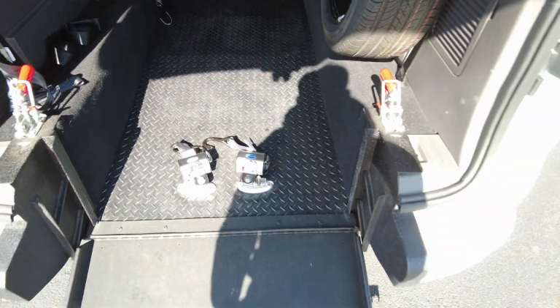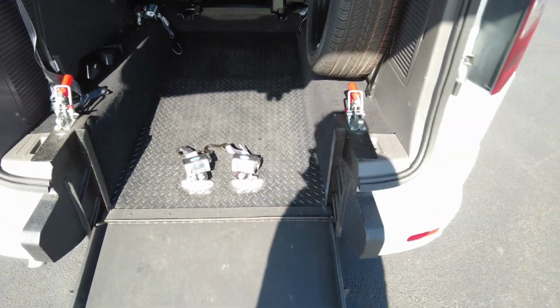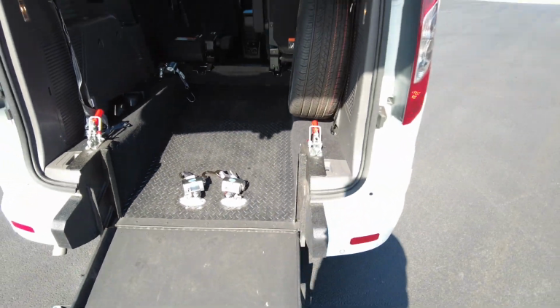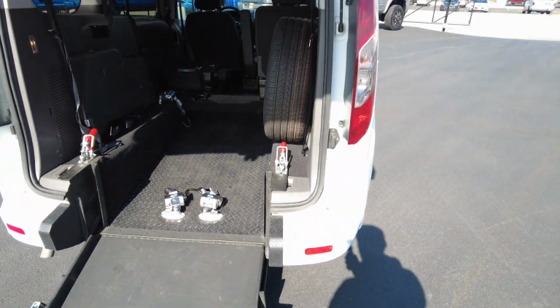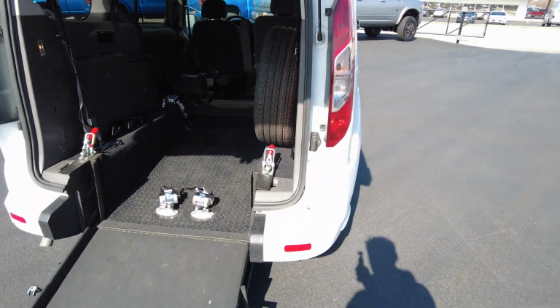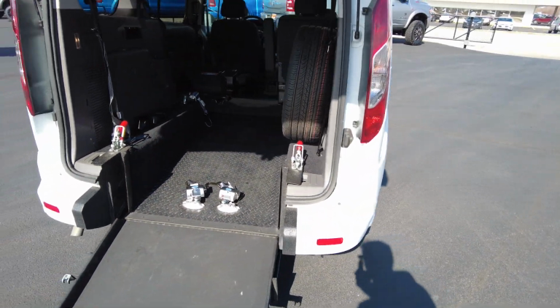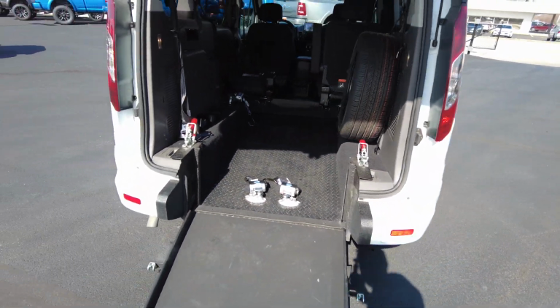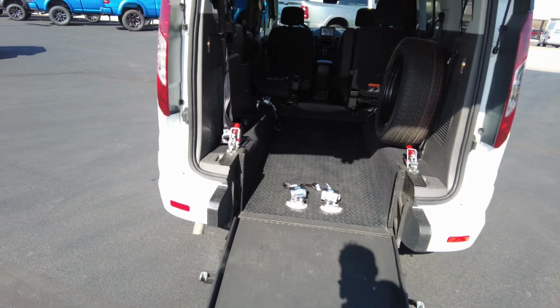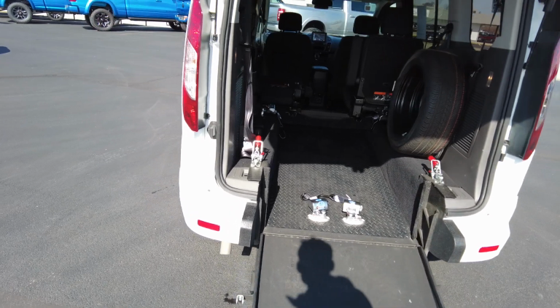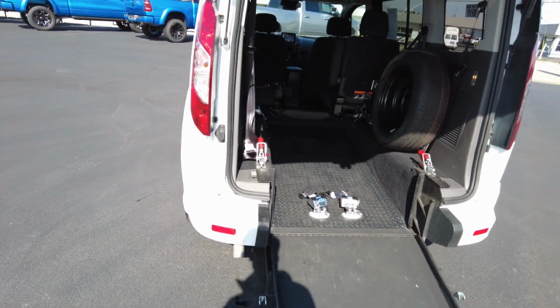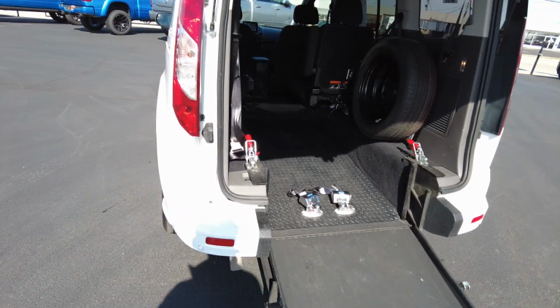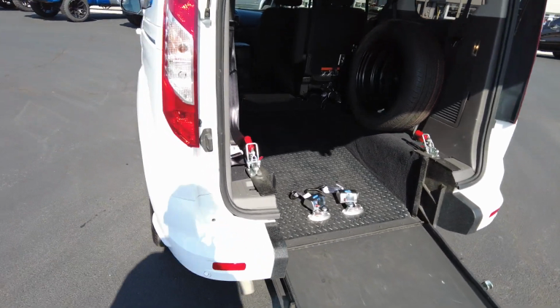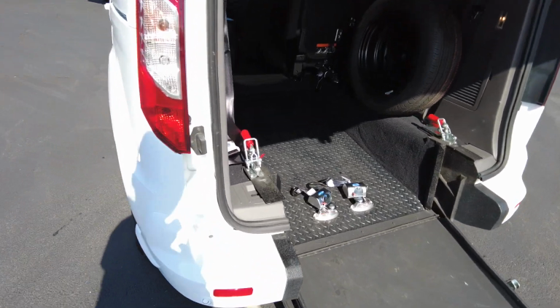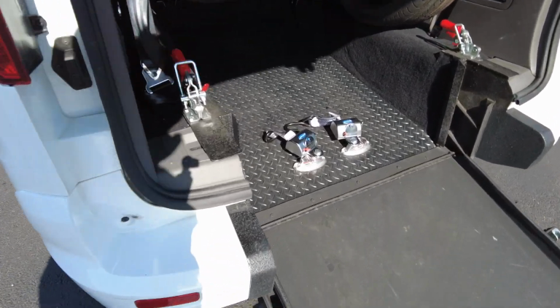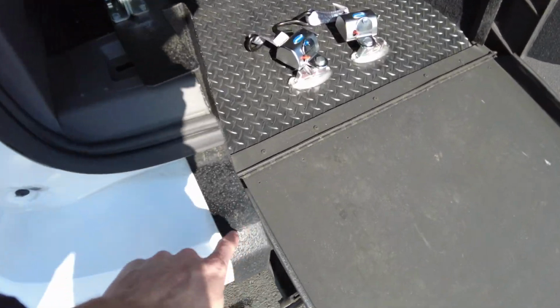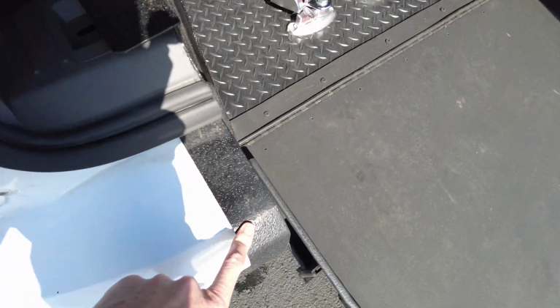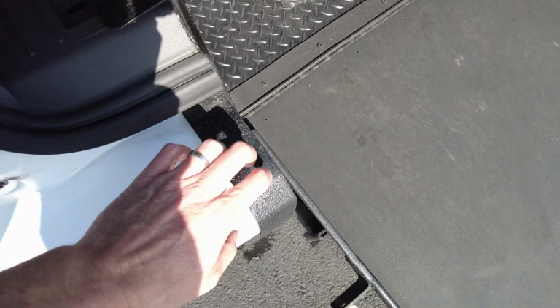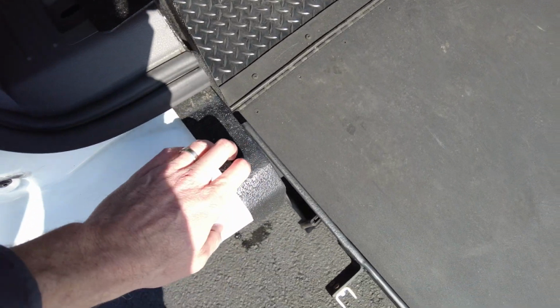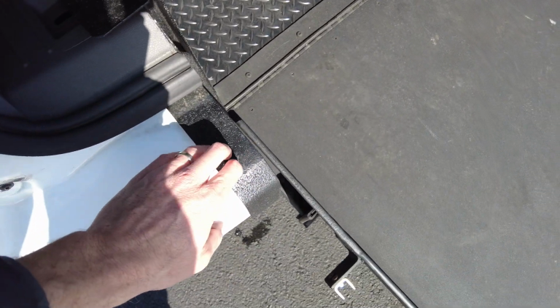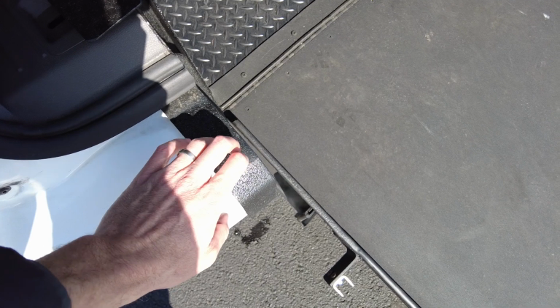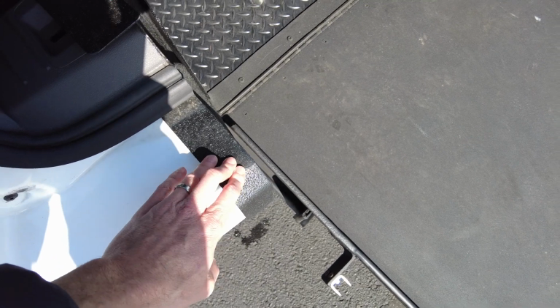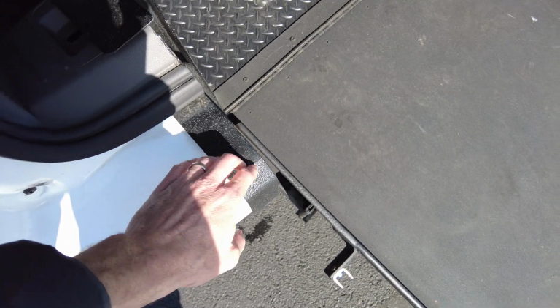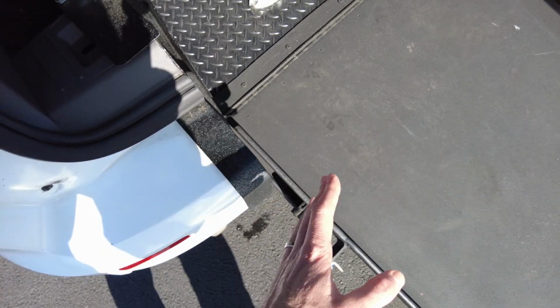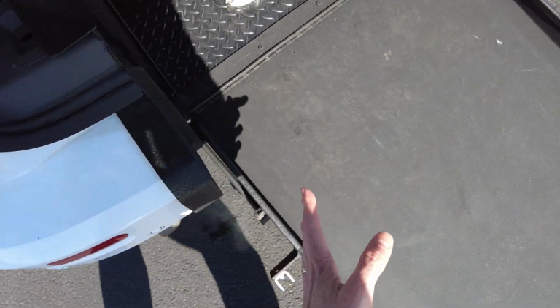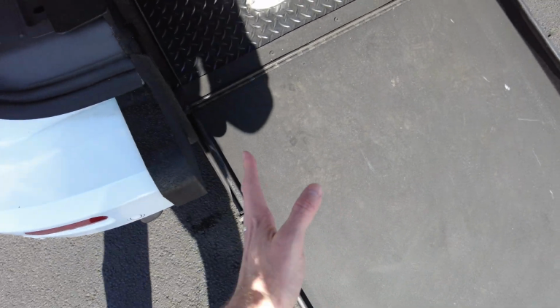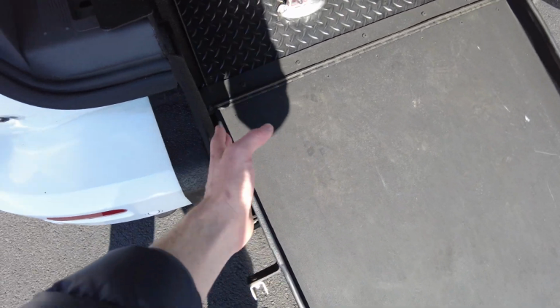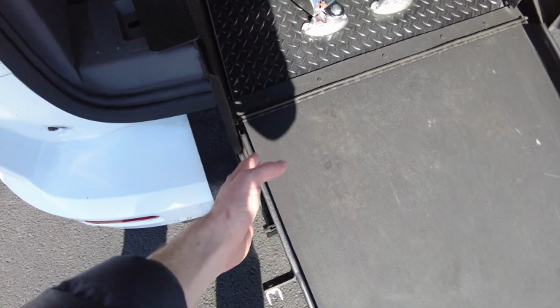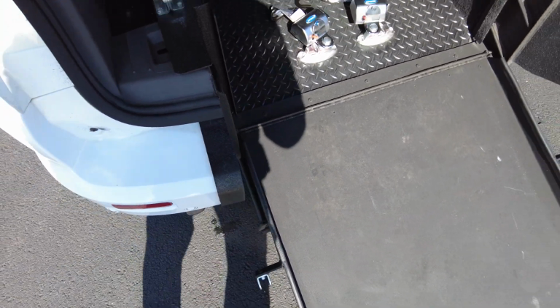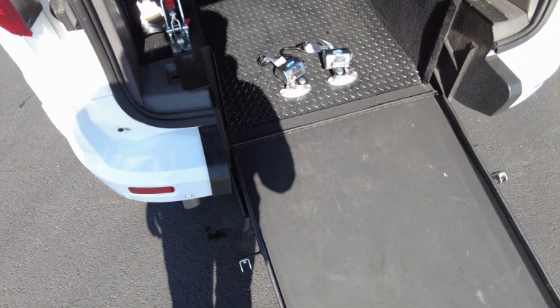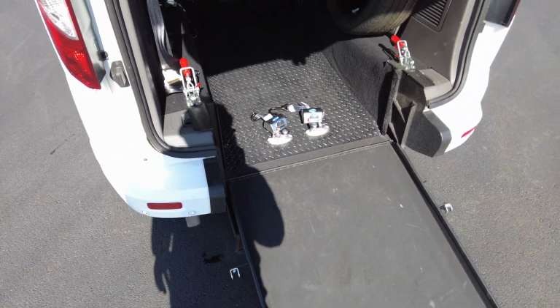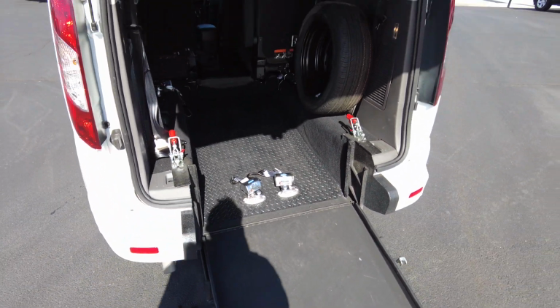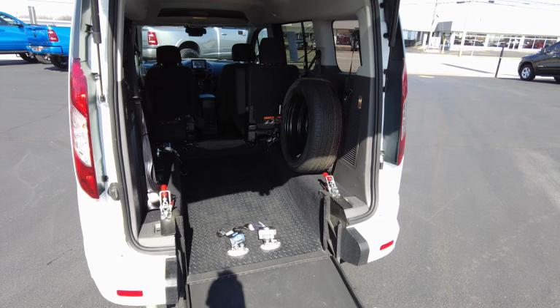ATS is the converter on this — we partner with them for our new conversions. They do wrap their bumpers with a ceramic metal-coated wrap, so if you happen to come up here and bump it with your chair, it's going to protect that bumper.